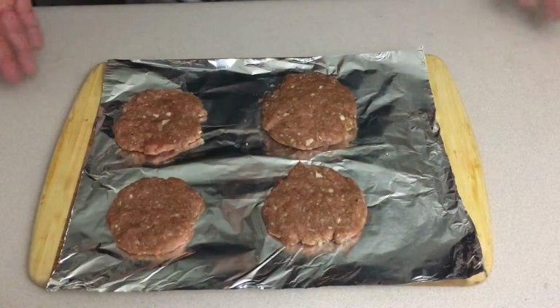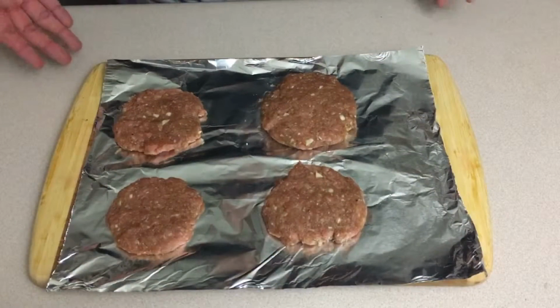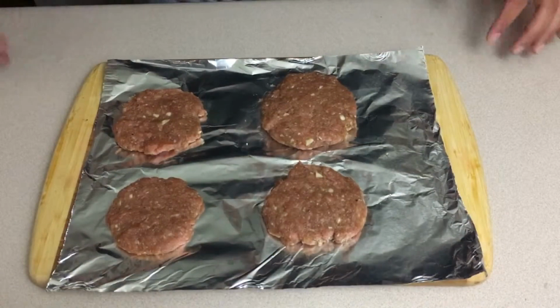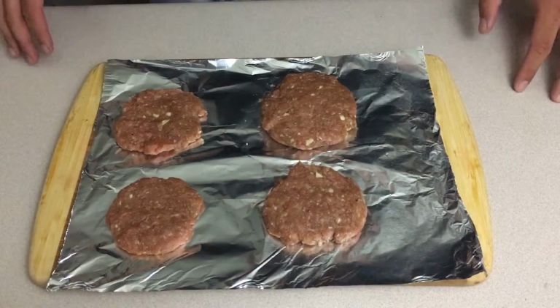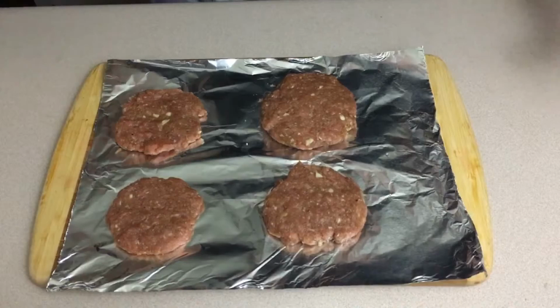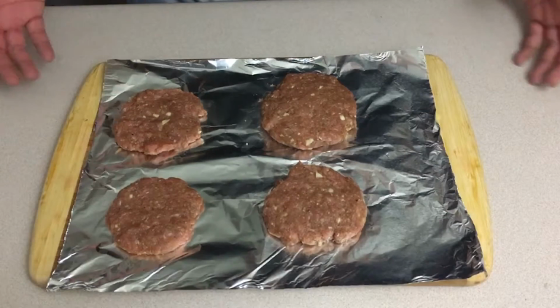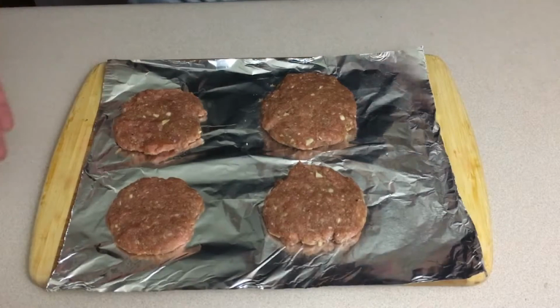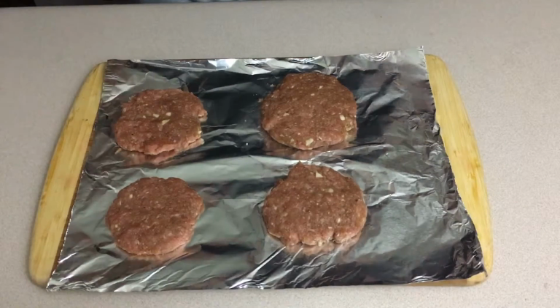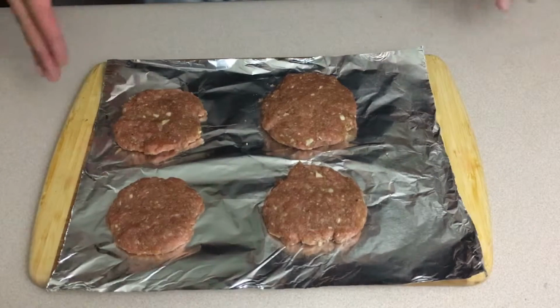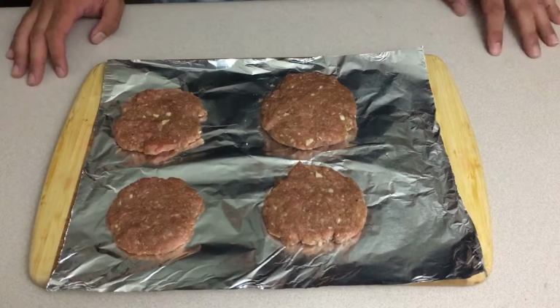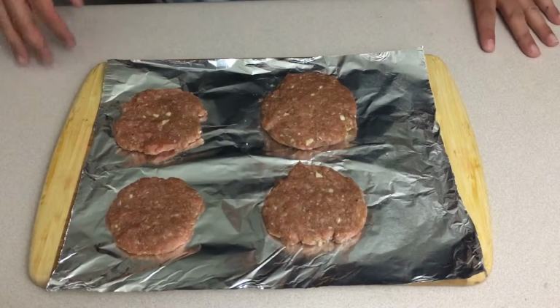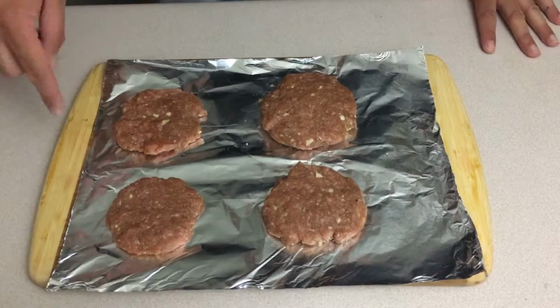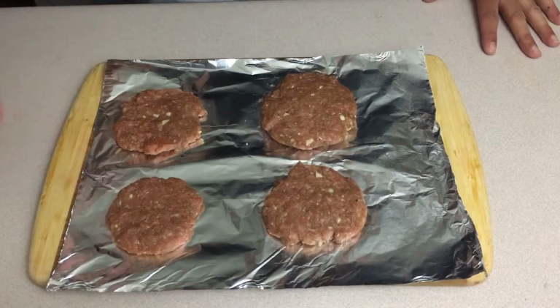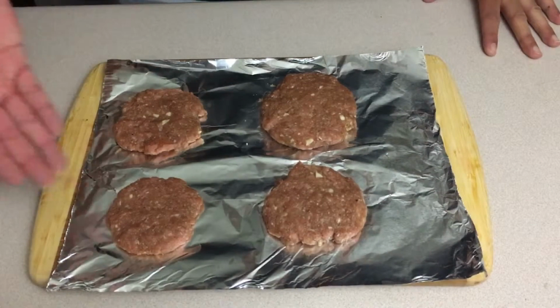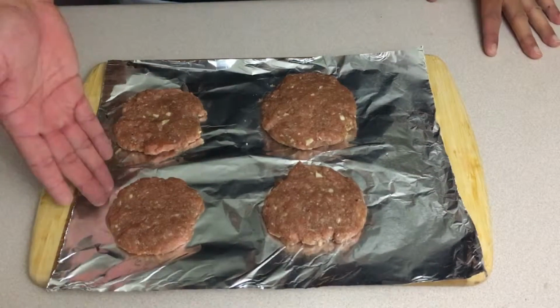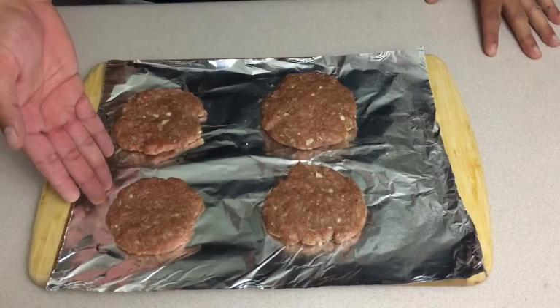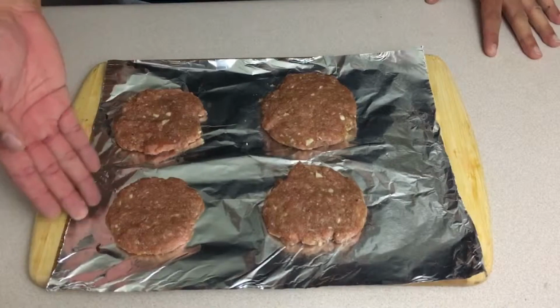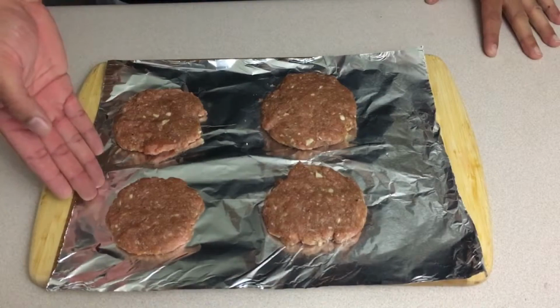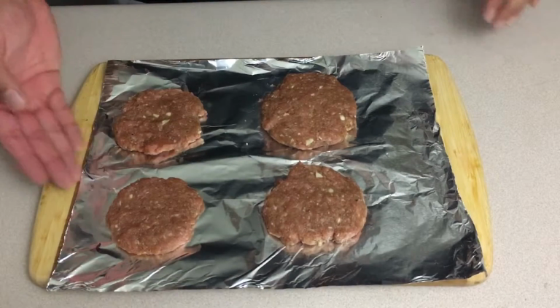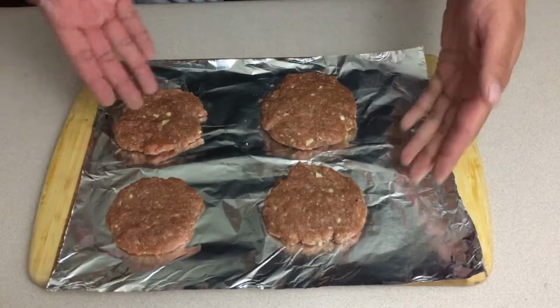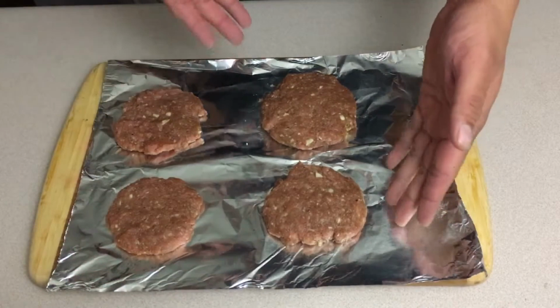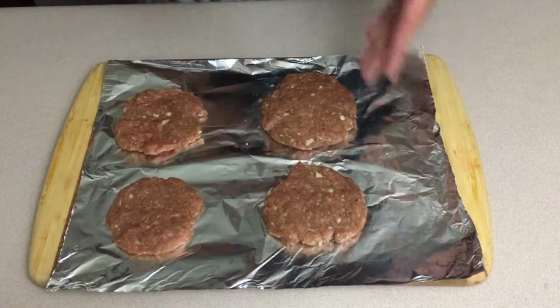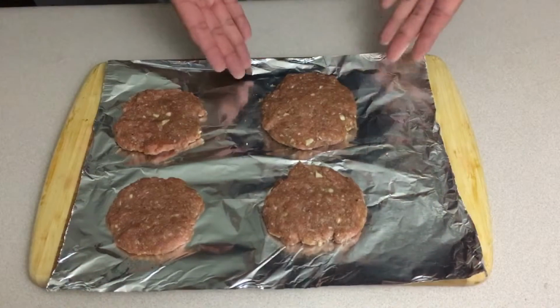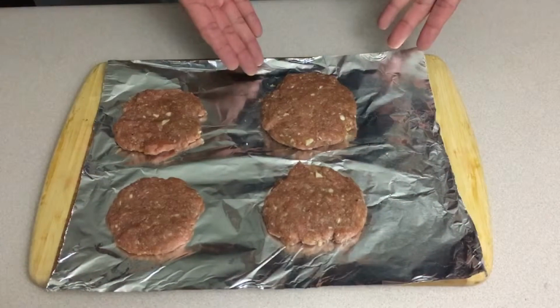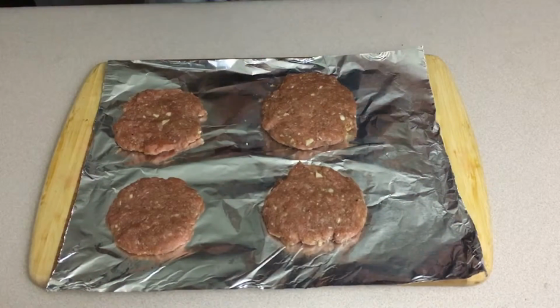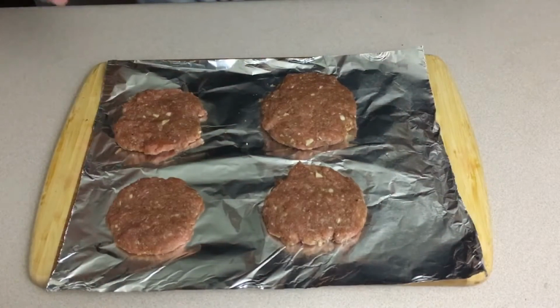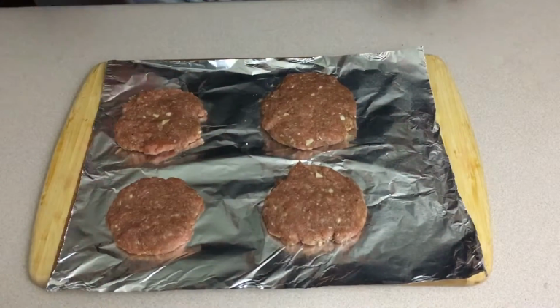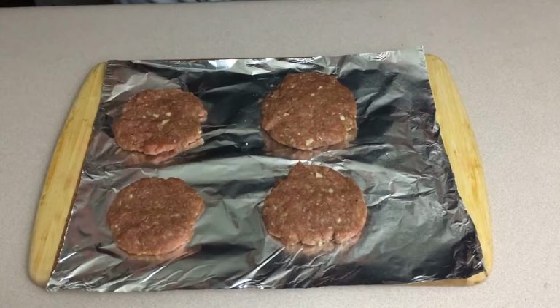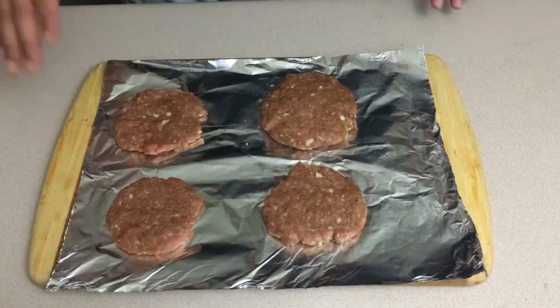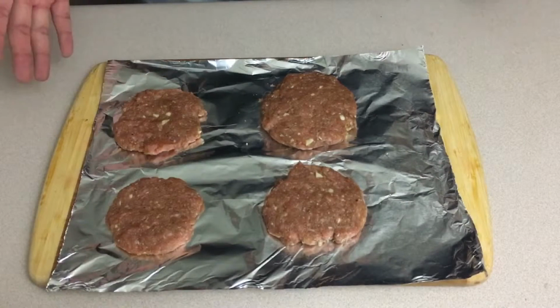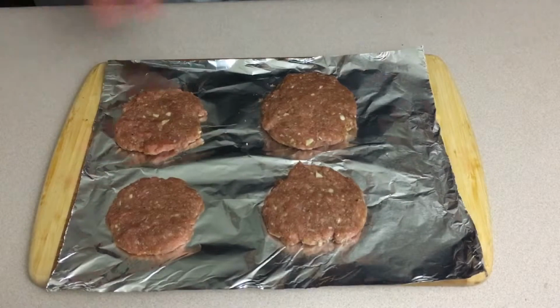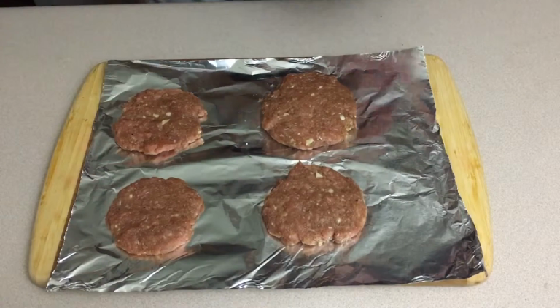Now here it is. For the sake of filming I didn't make all of them, I just made a couple. Like I said, you can make any size you want — a little smaller one, about a medium-sized one, and a bigger one. Now we're going to move on to making our rice bun.